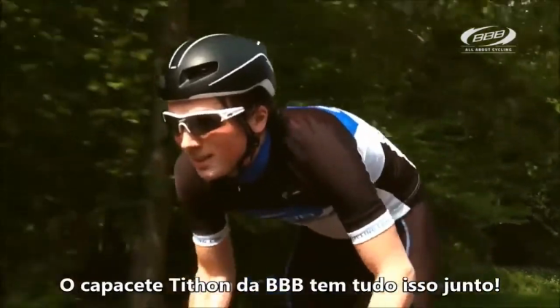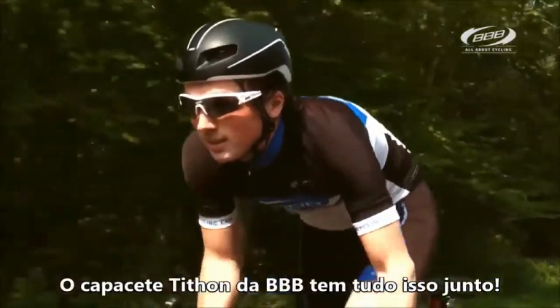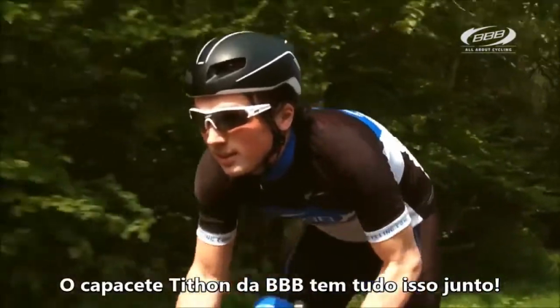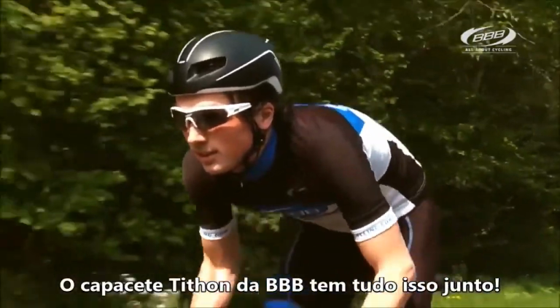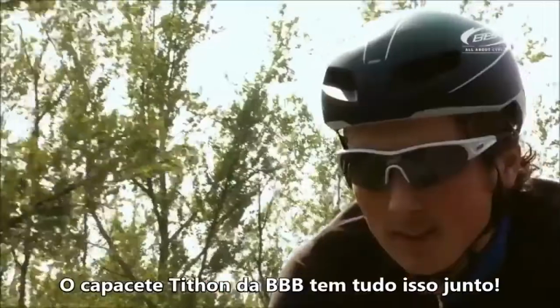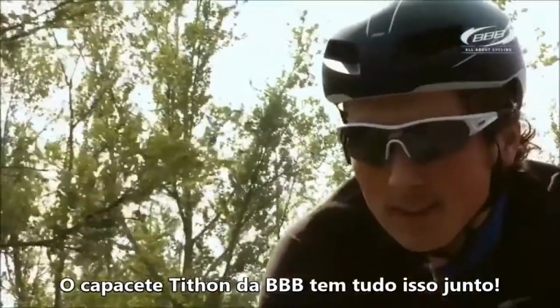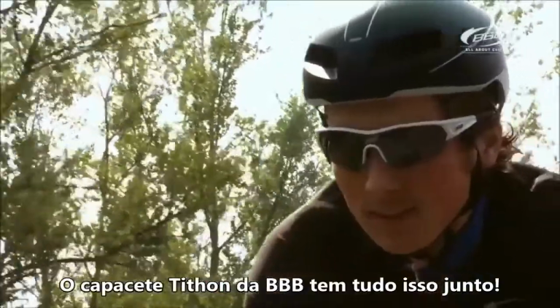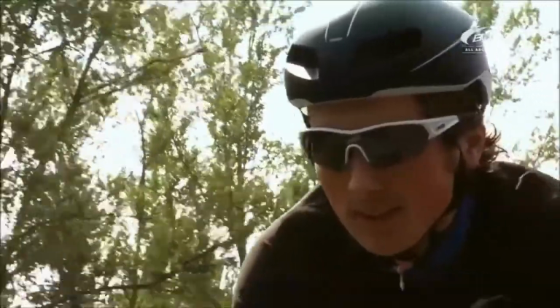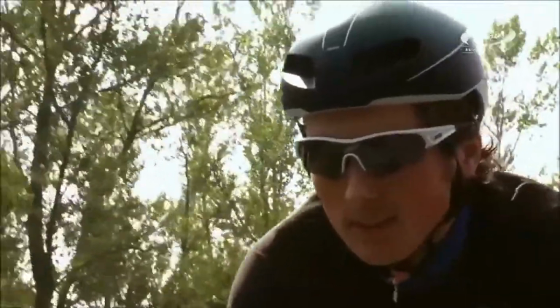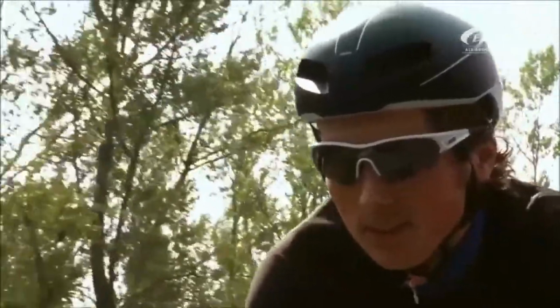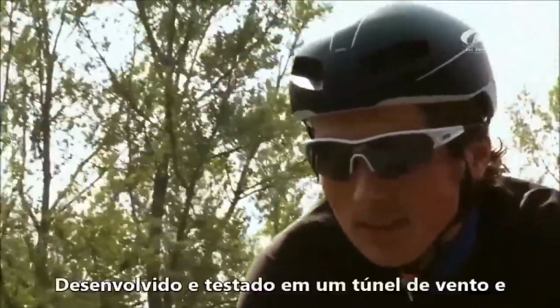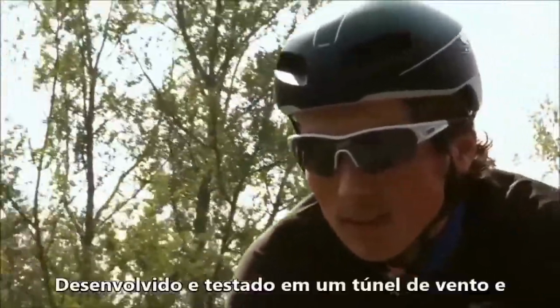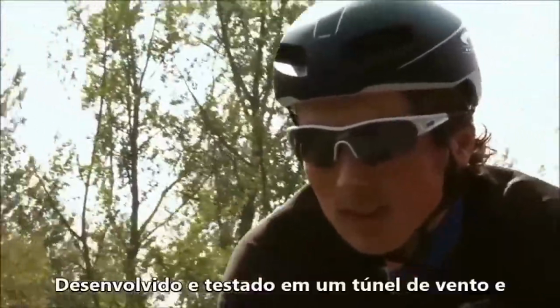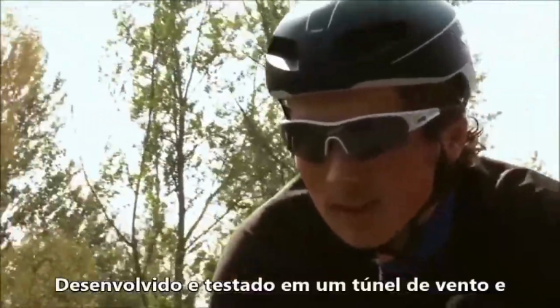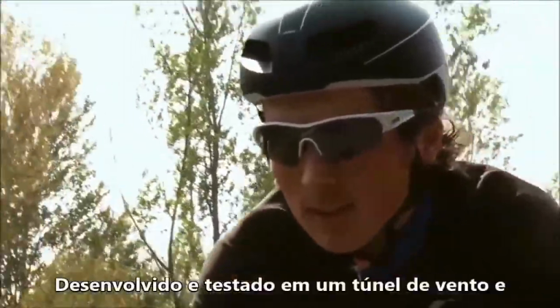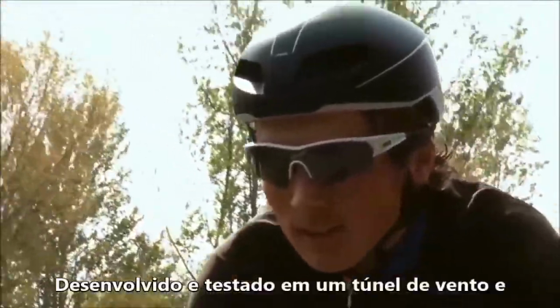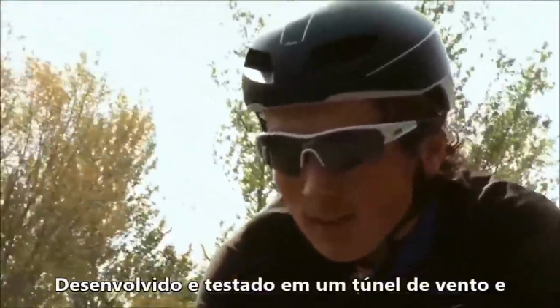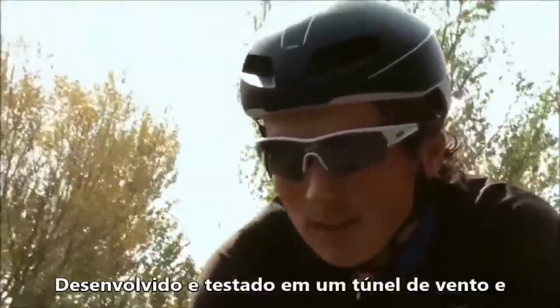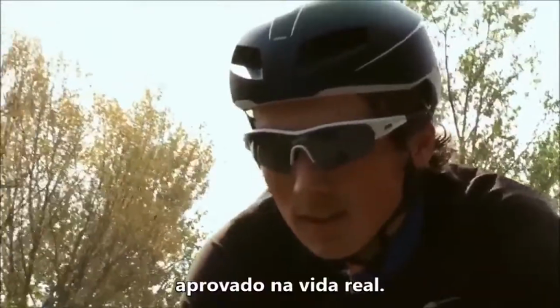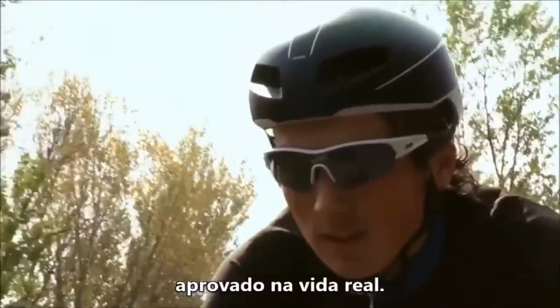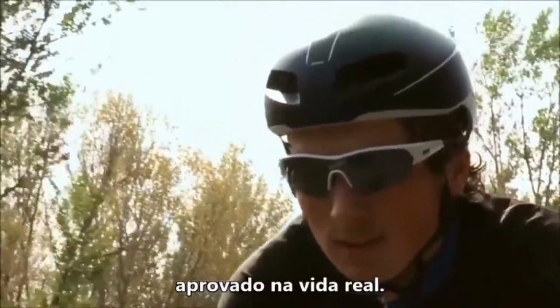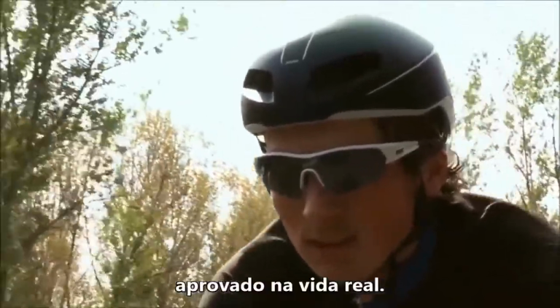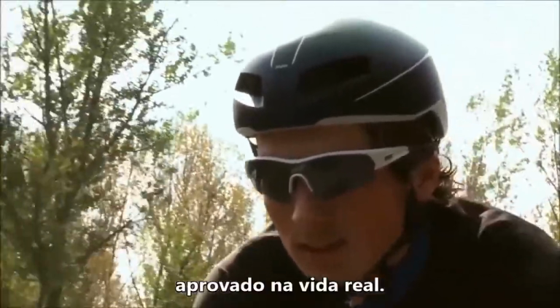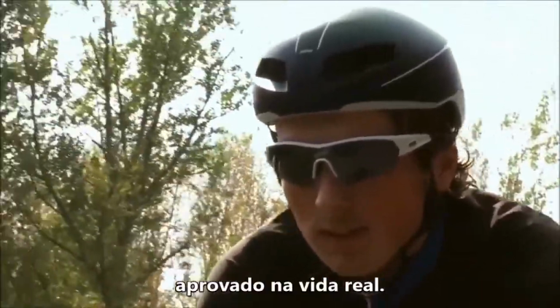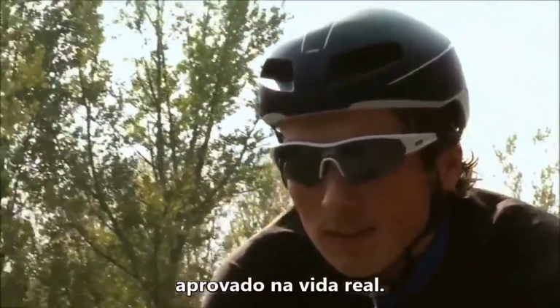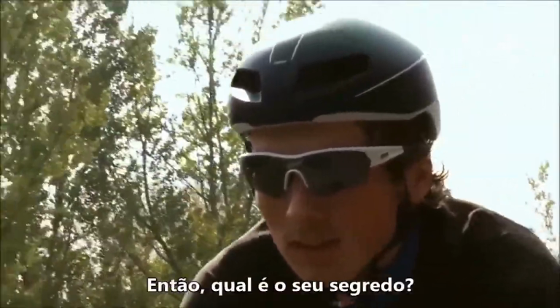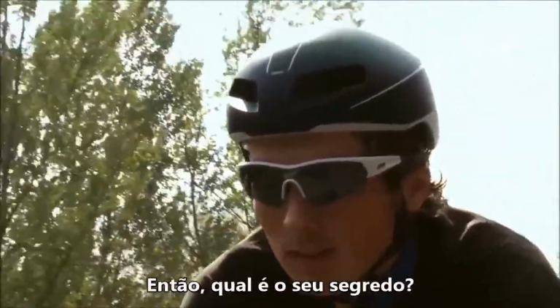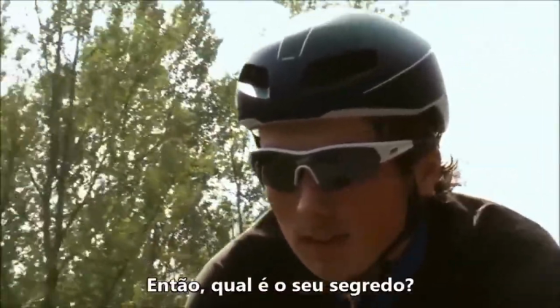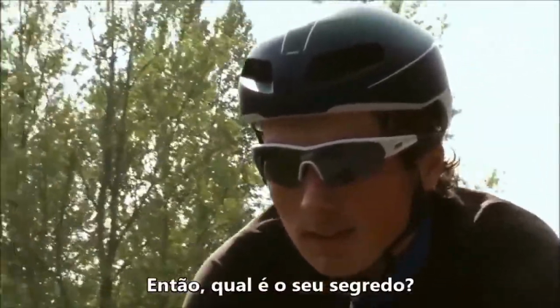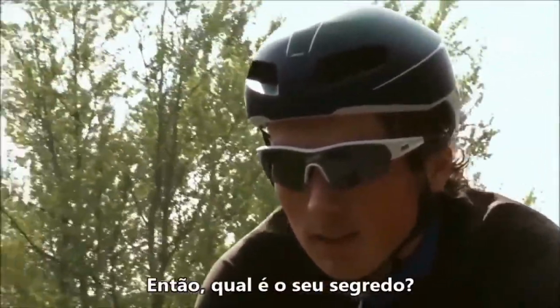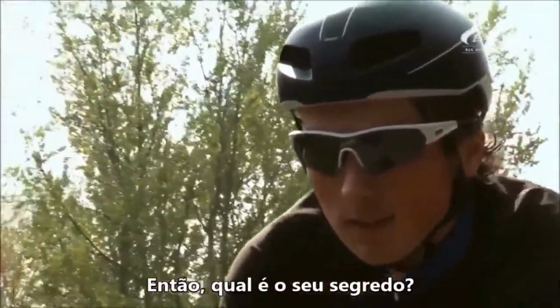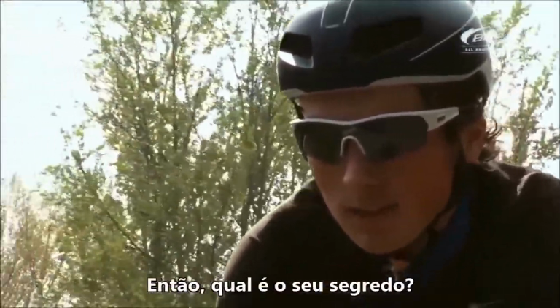The BBB Titan has everything. Designed and tested in a wind tunnel and approved in real life. So, what's its secret?